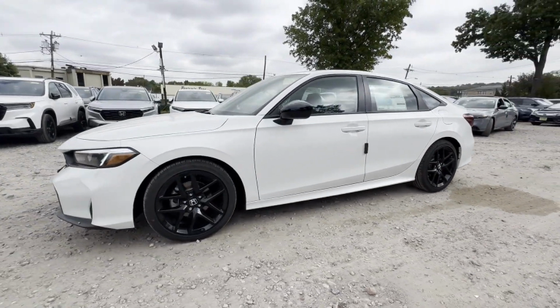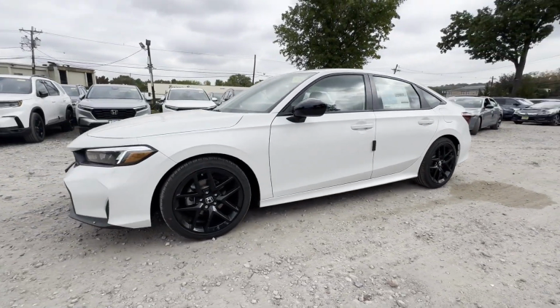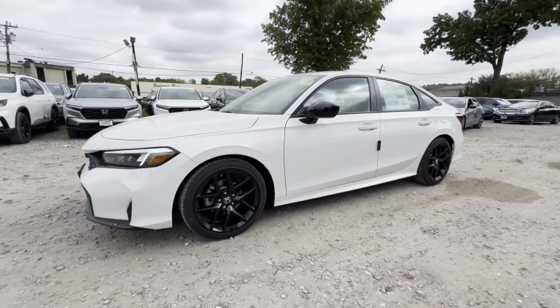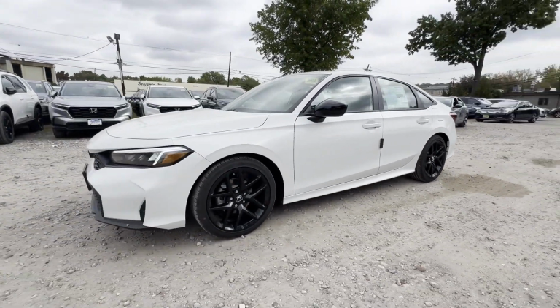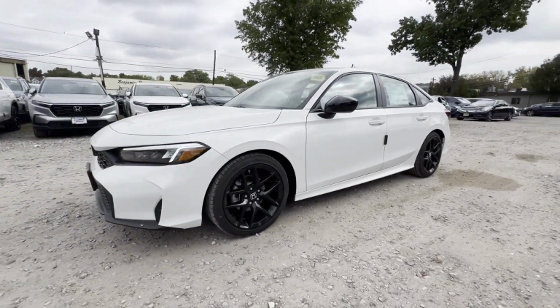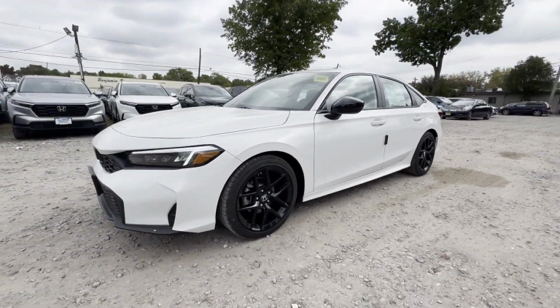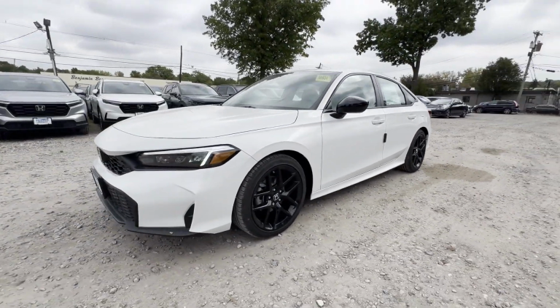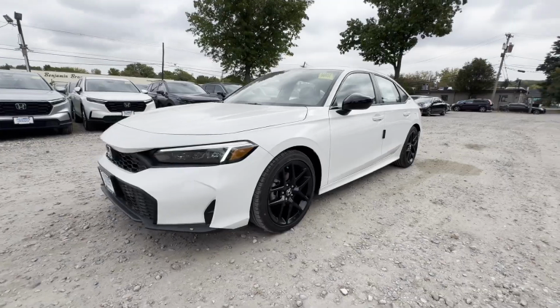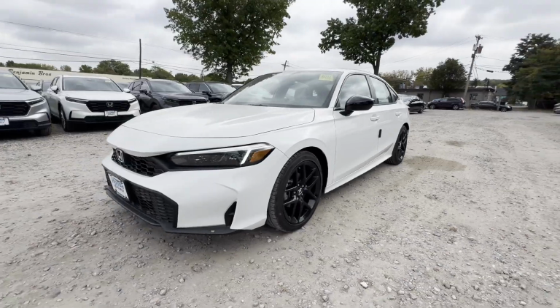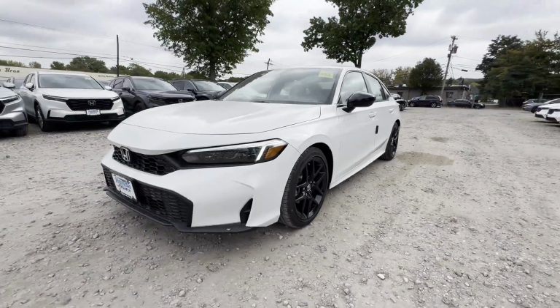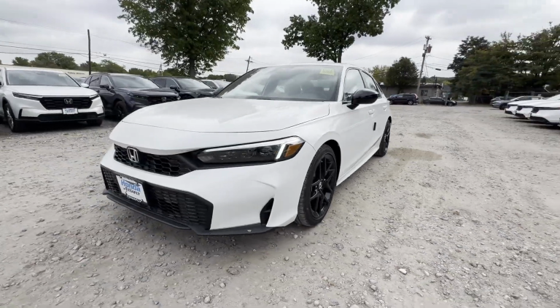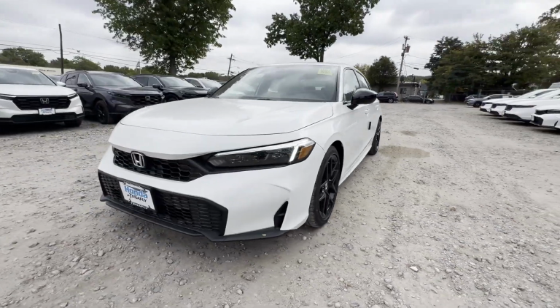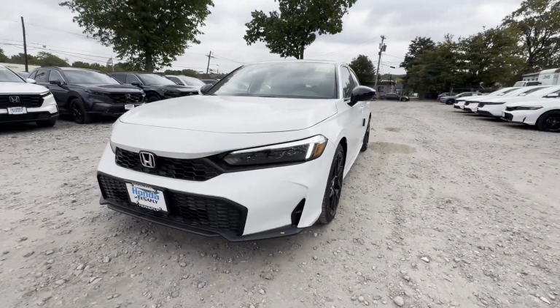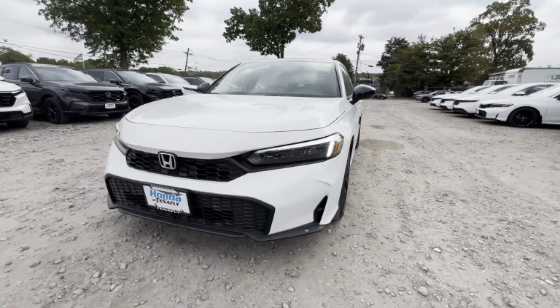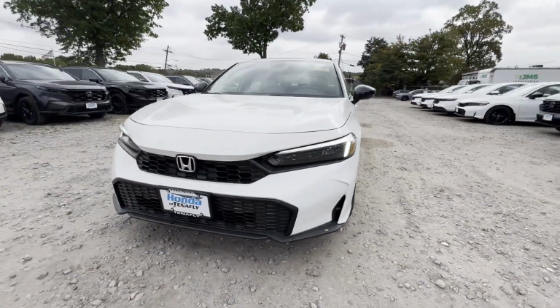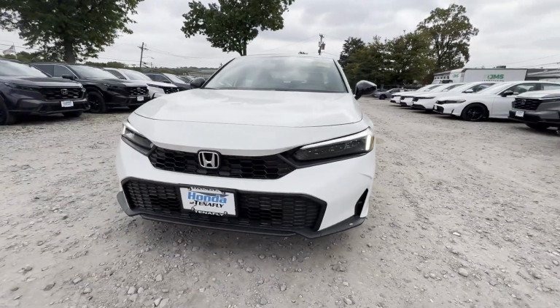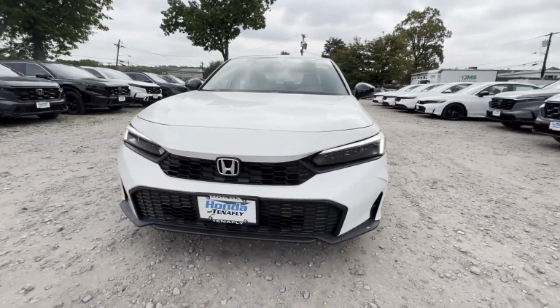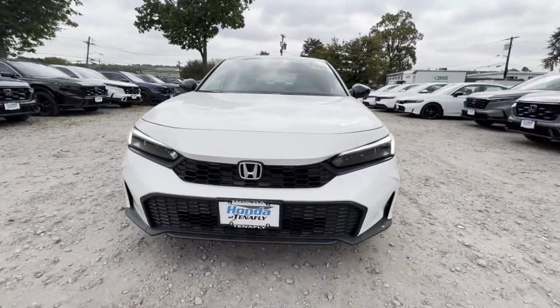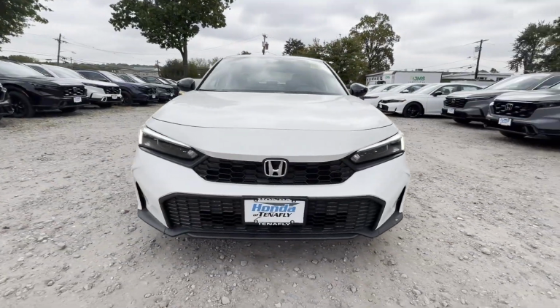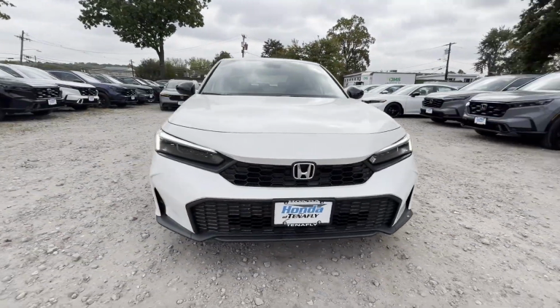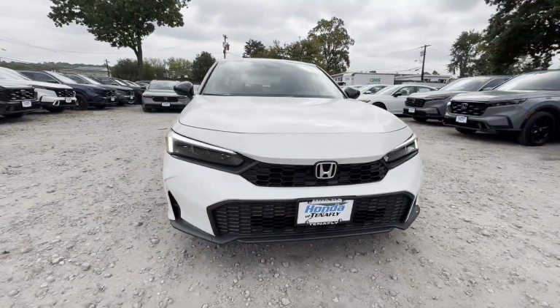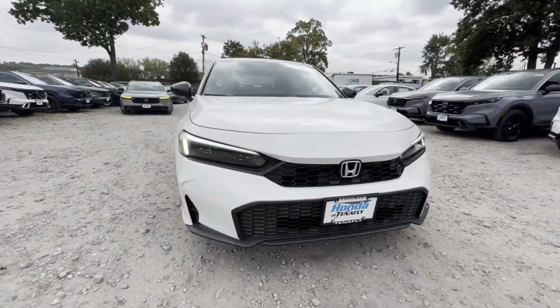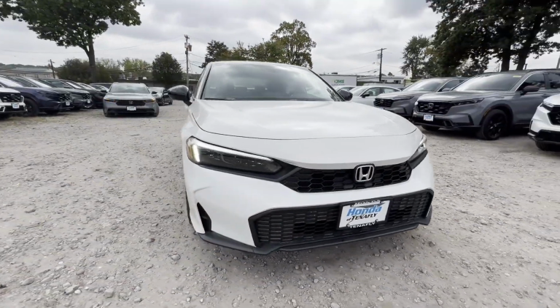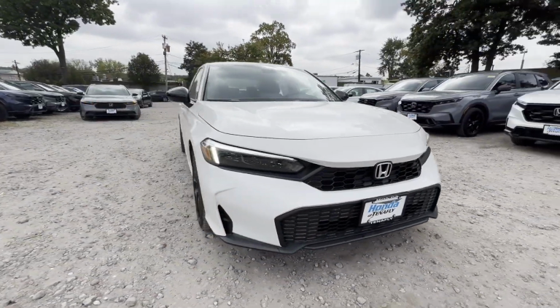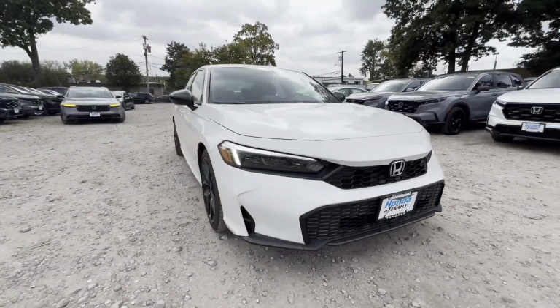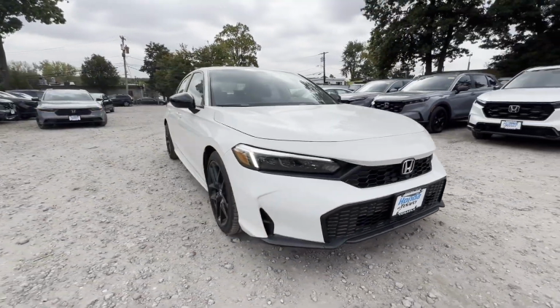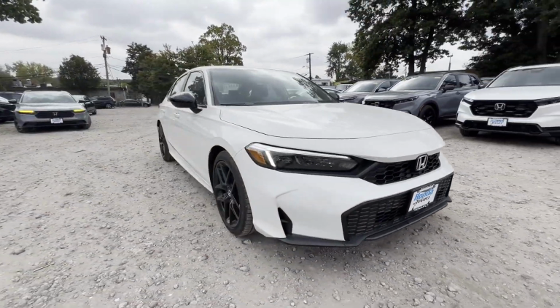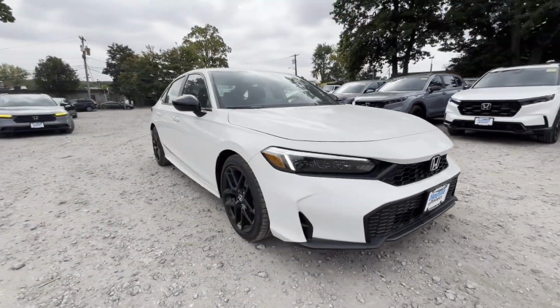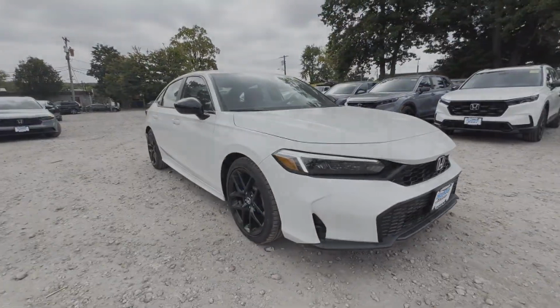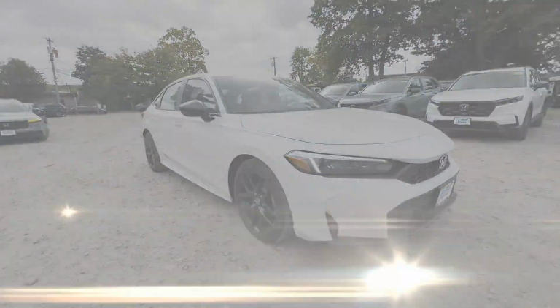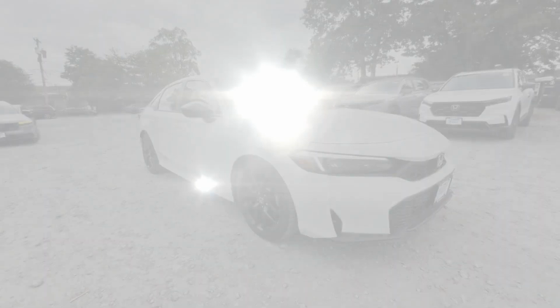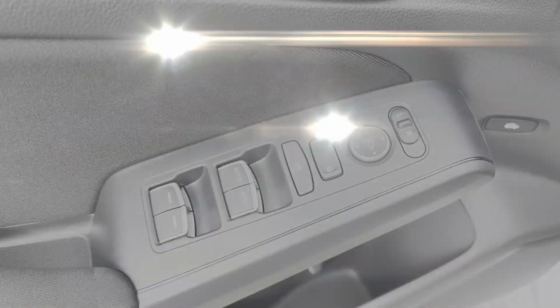Pass-through rear seat, Bluetooth, brake assist, keyless start. Make an appointment today to test drive this popular model.